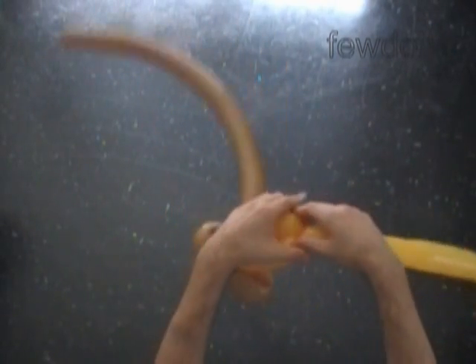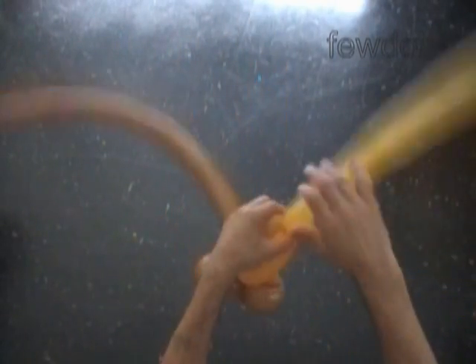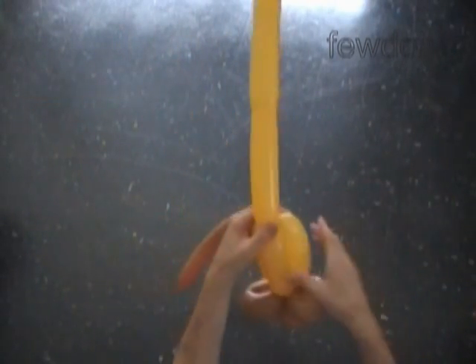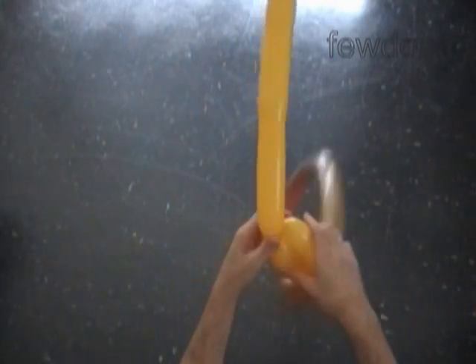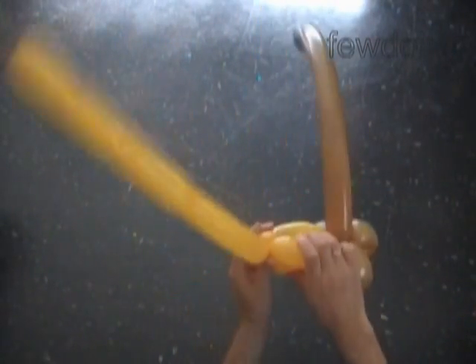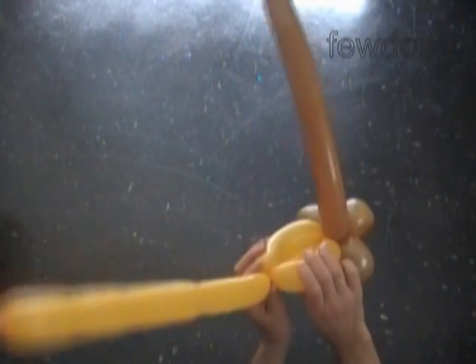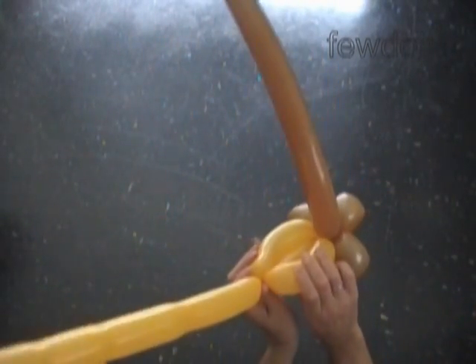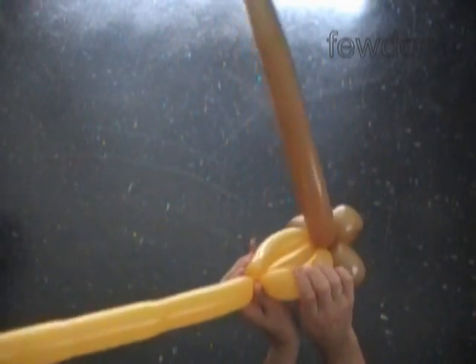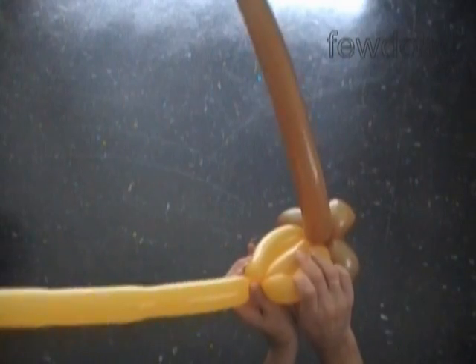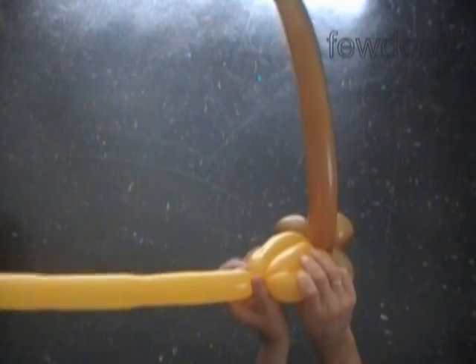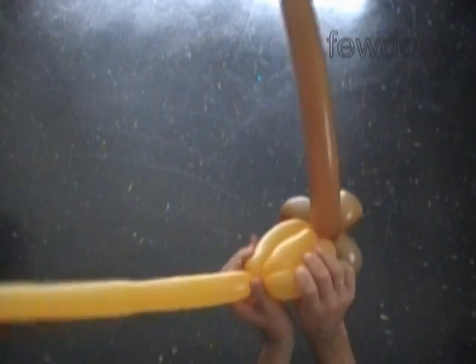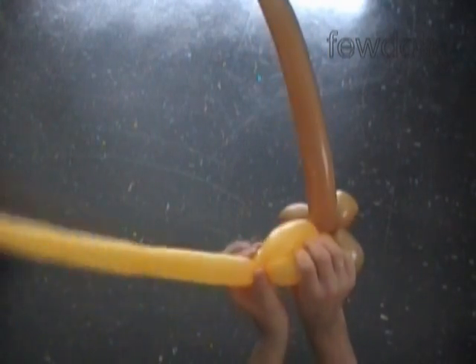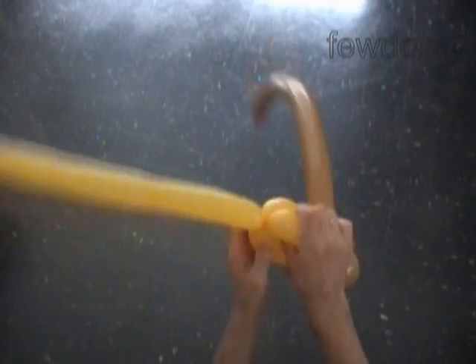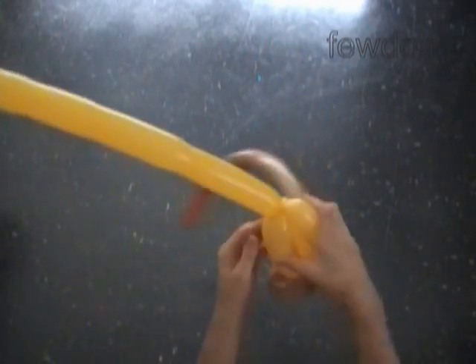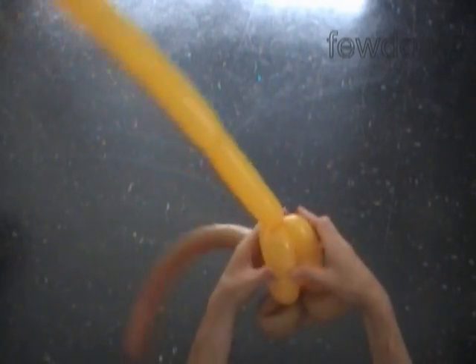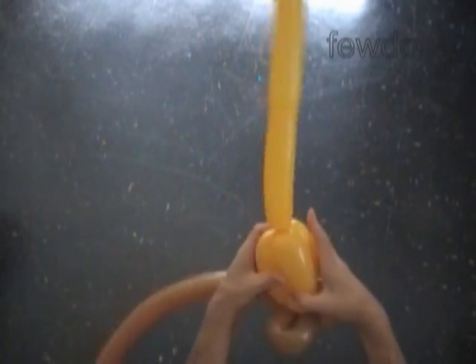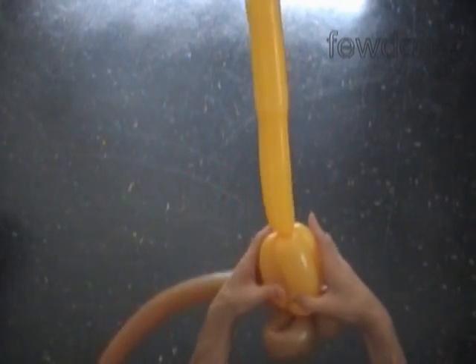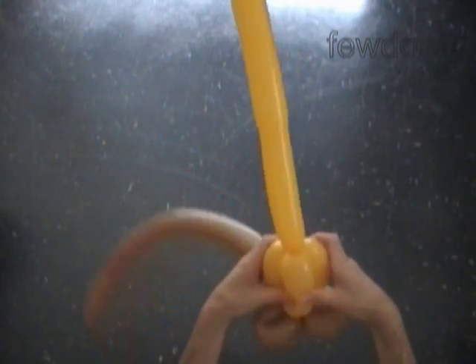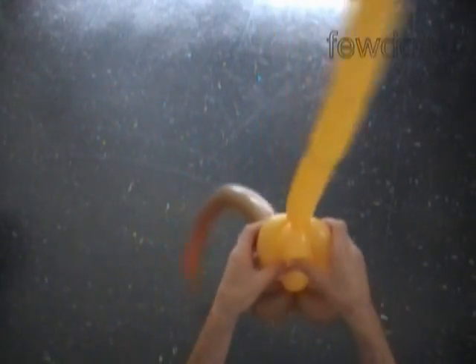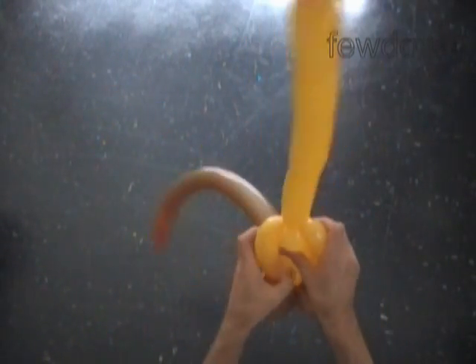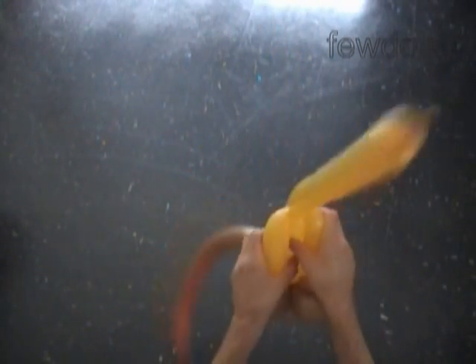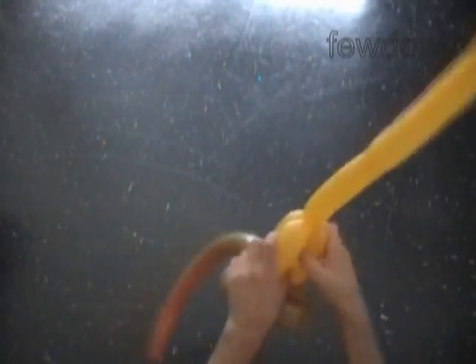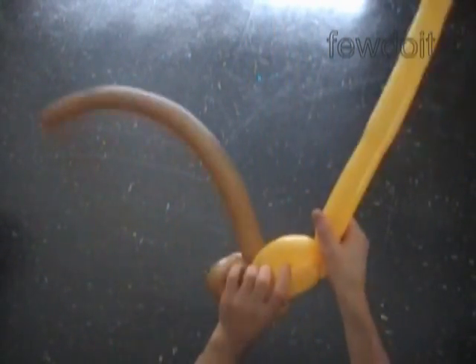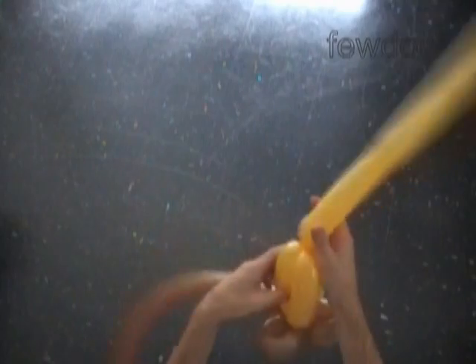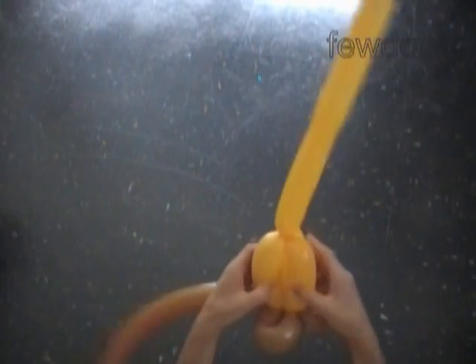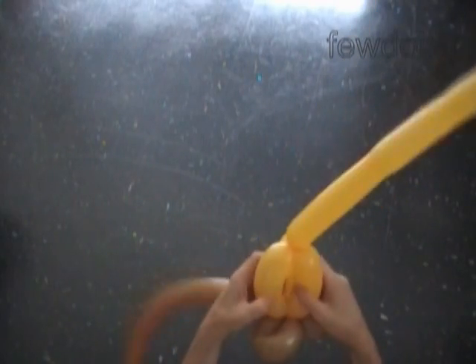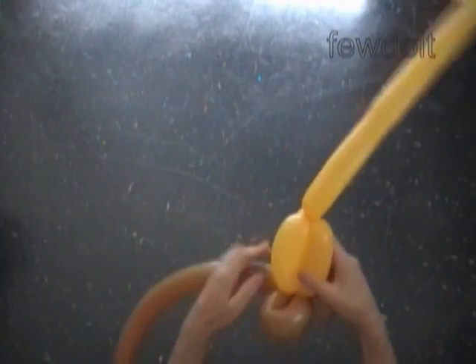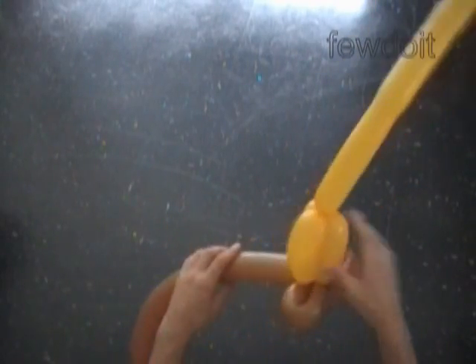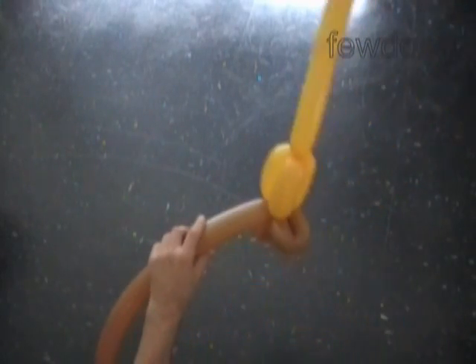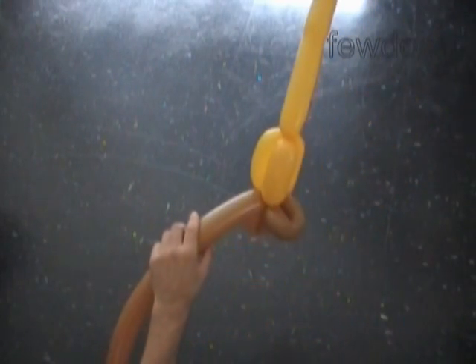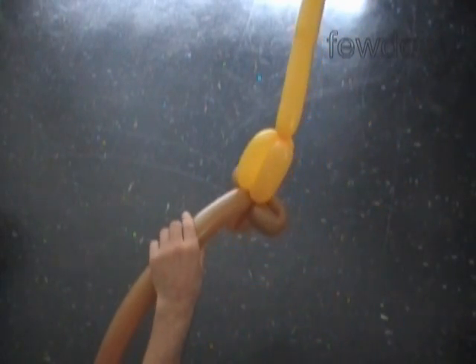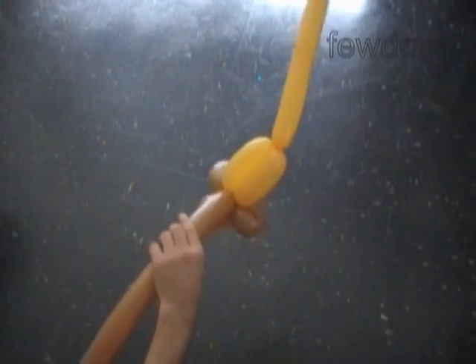Lock the free end of the third yellow bubble between the first and the second yellow bubbles — we are making the burp body twist here. To make the burp body twist, roll the first and the second bubbles around the third bubble. We have made the burp body twist.